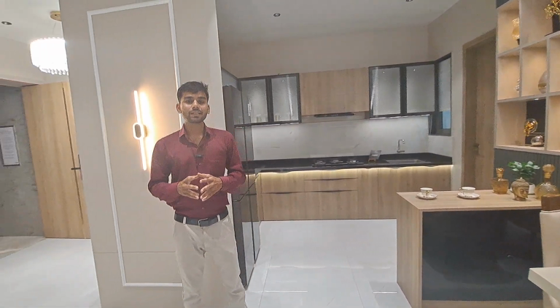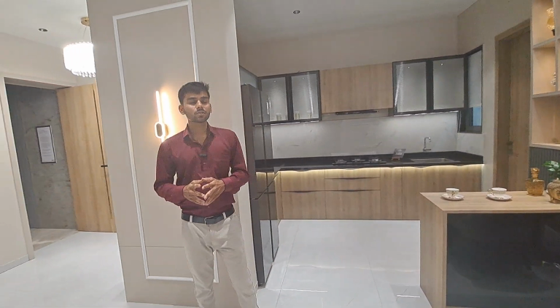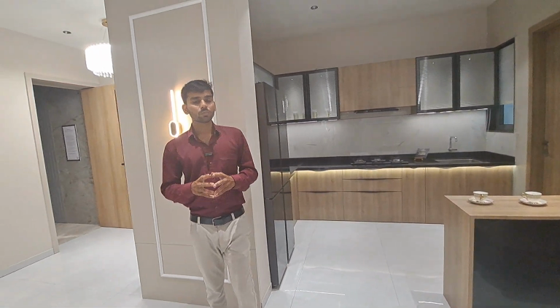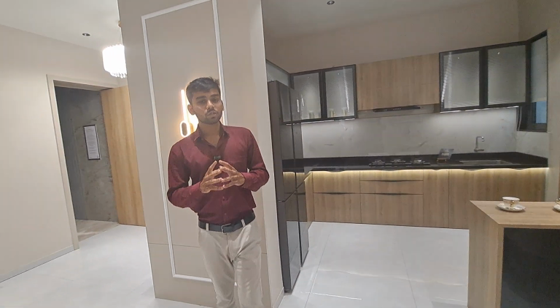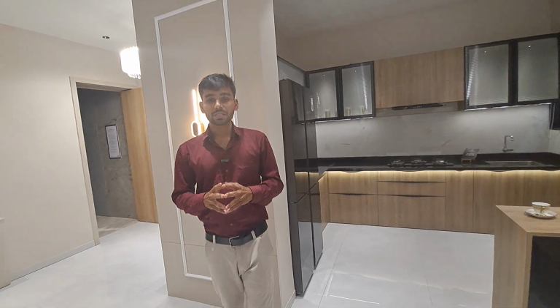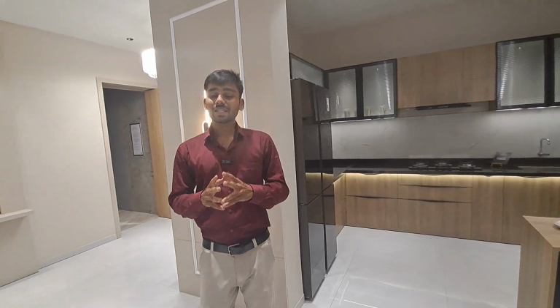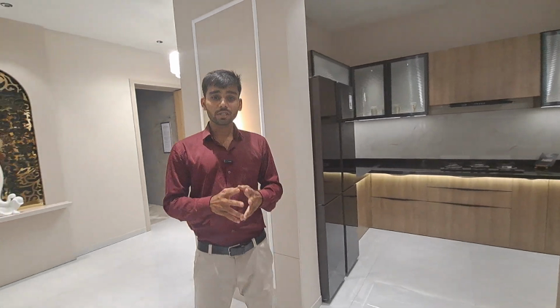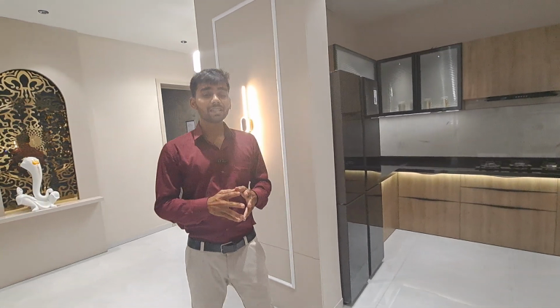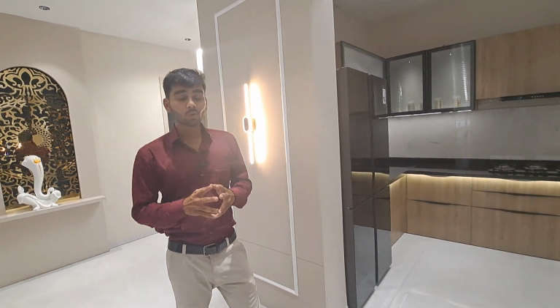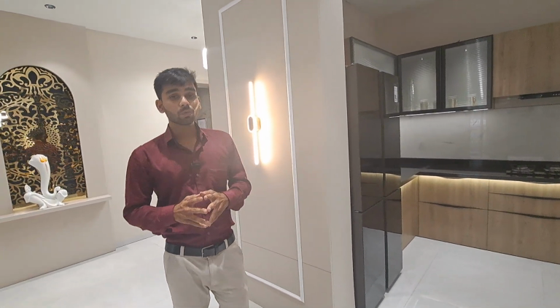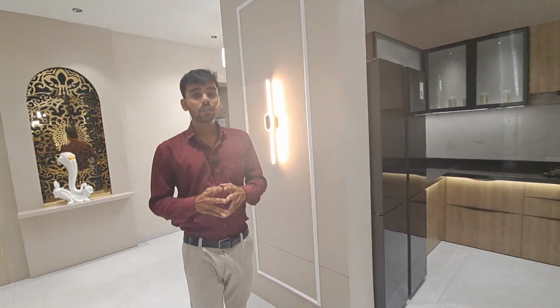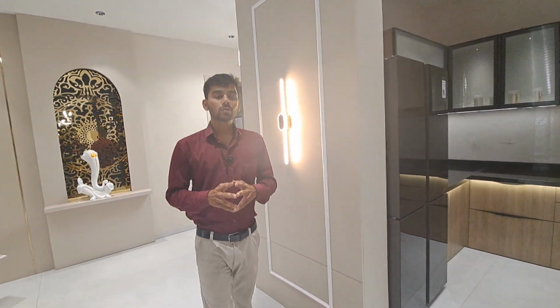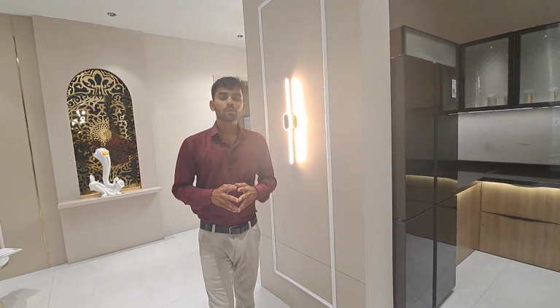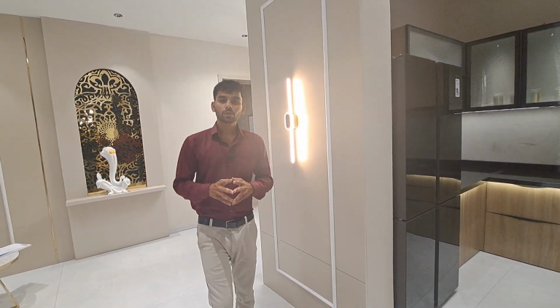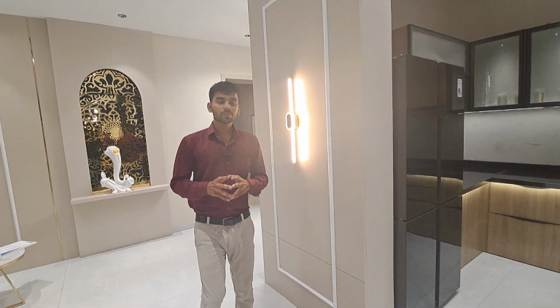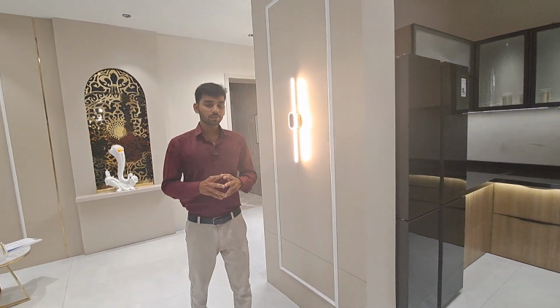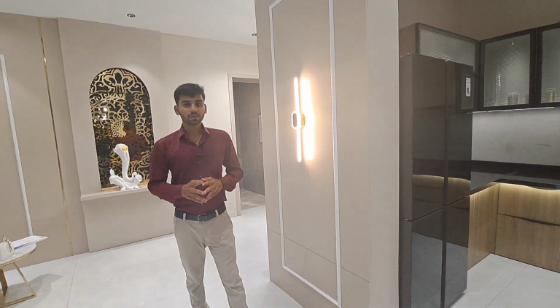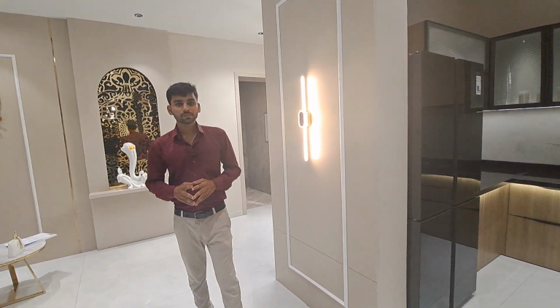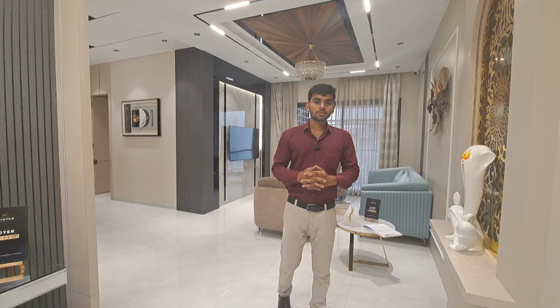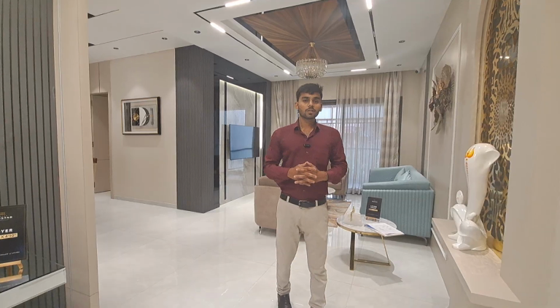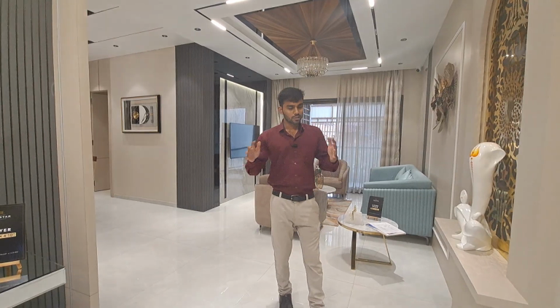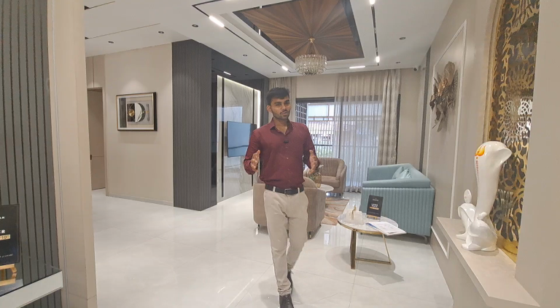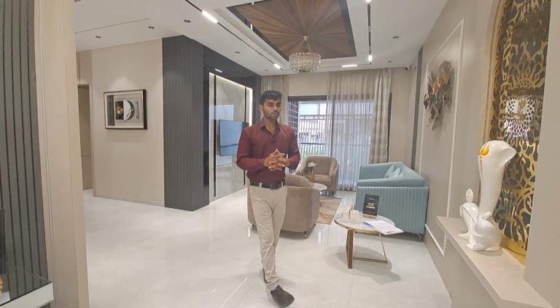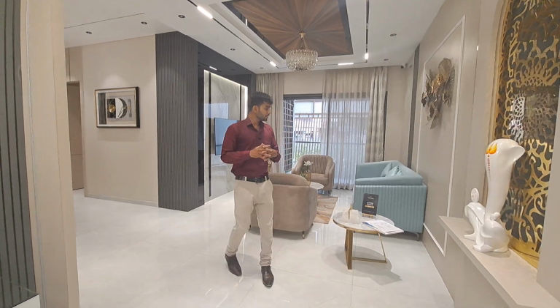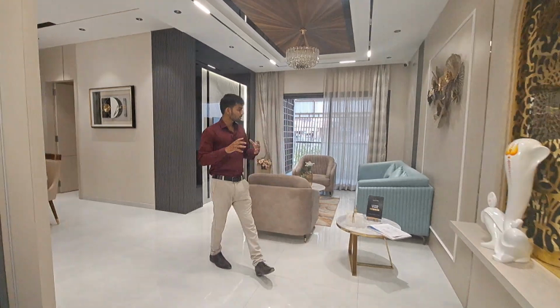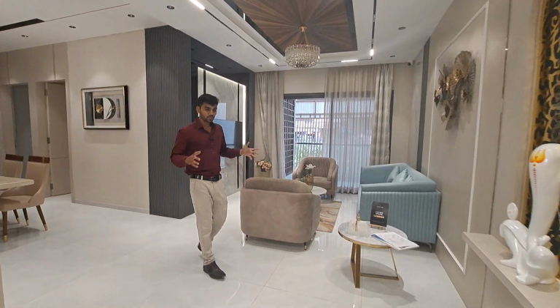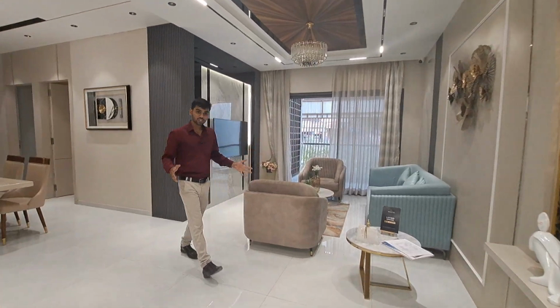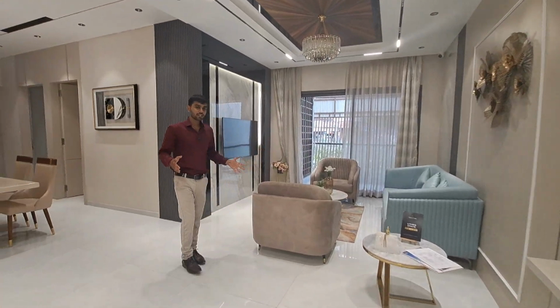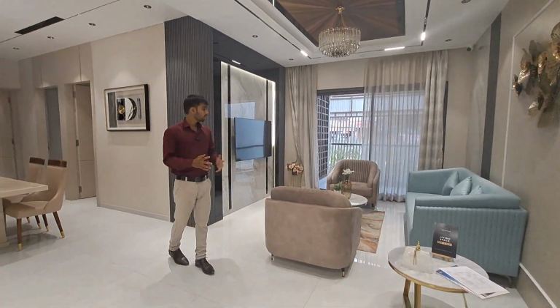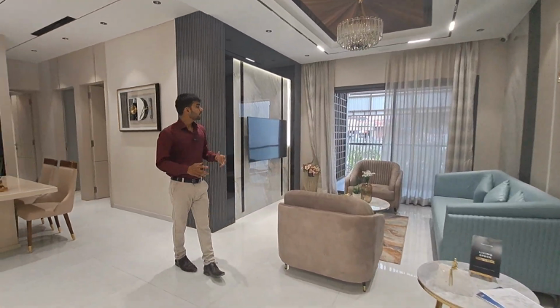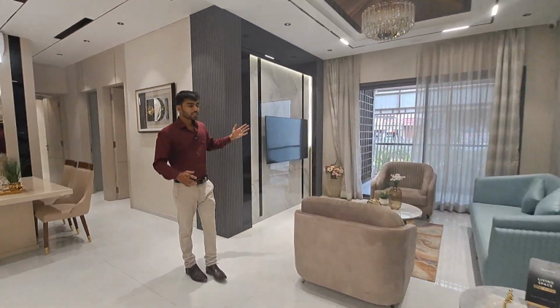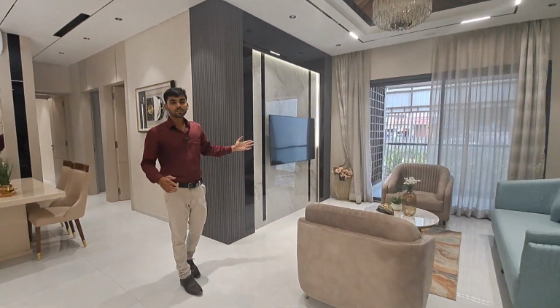This is one of the second tallest buildings in all of Pune. Have a look at your three BHK flat — this is your foyer and this is your lavish living area.